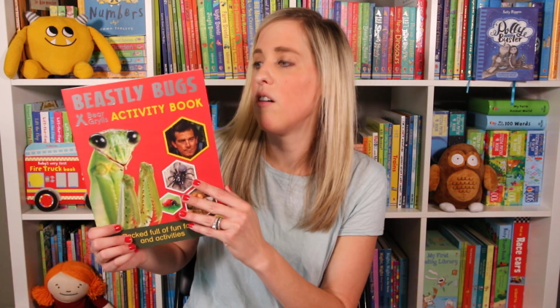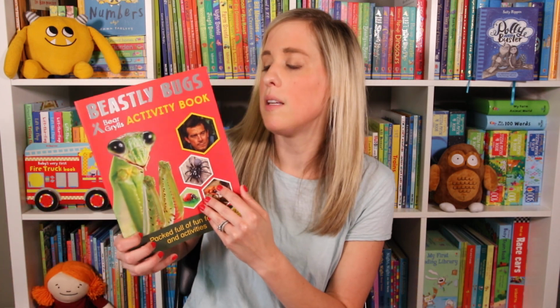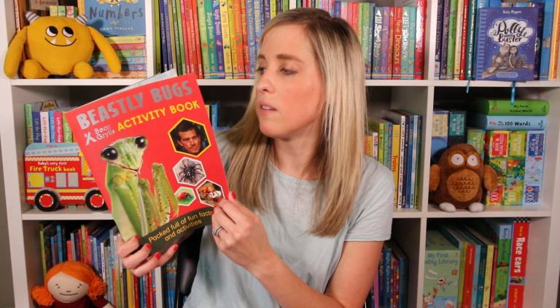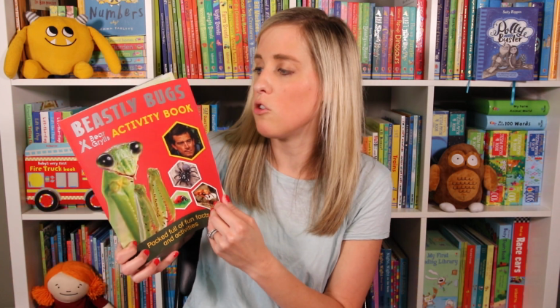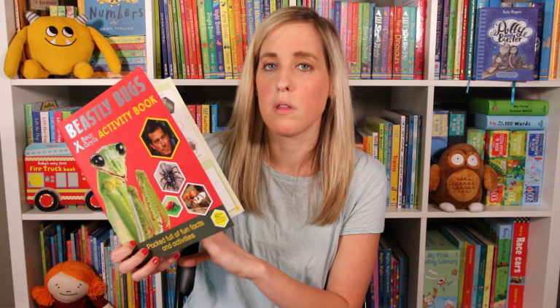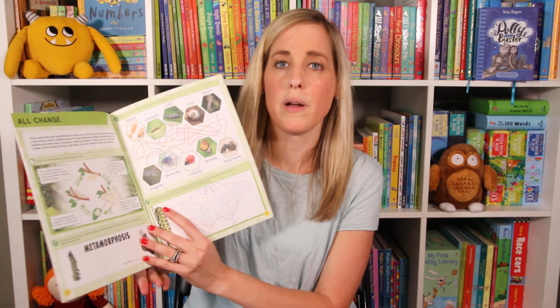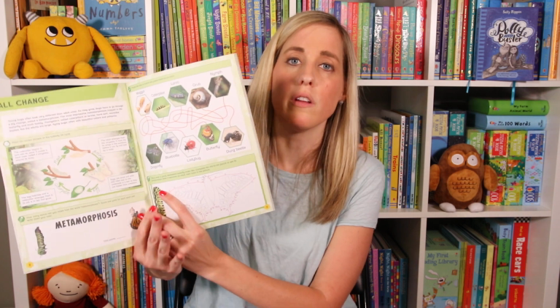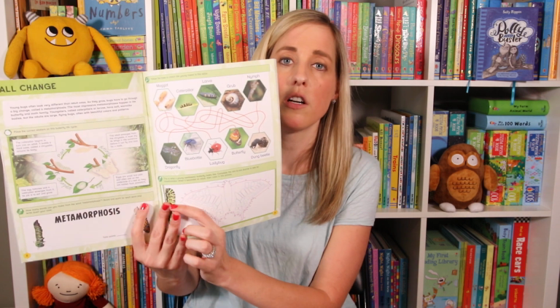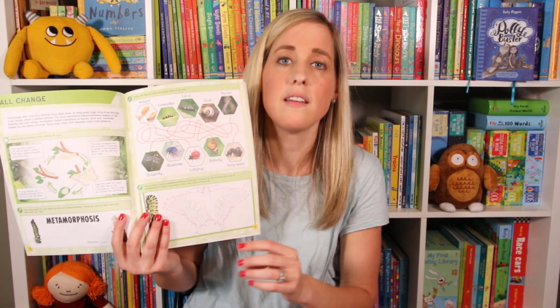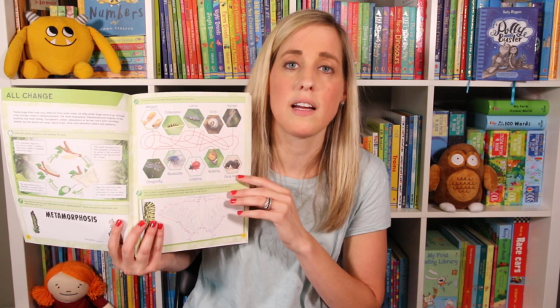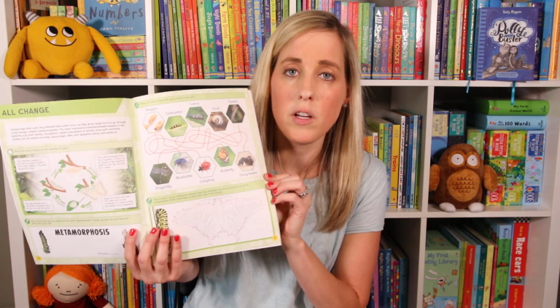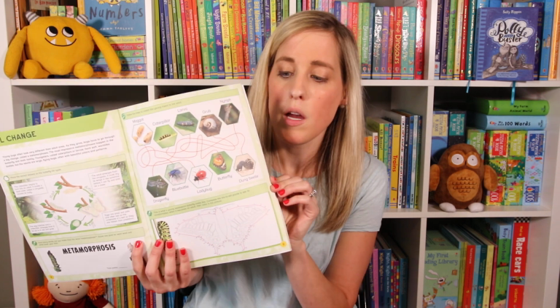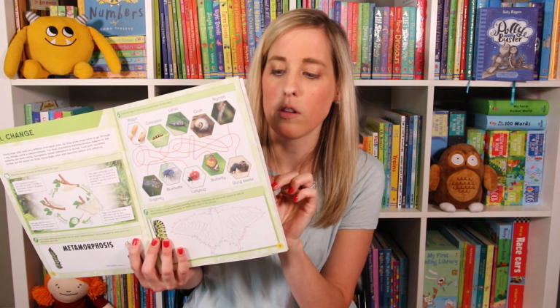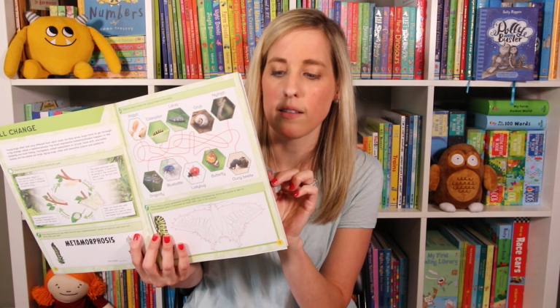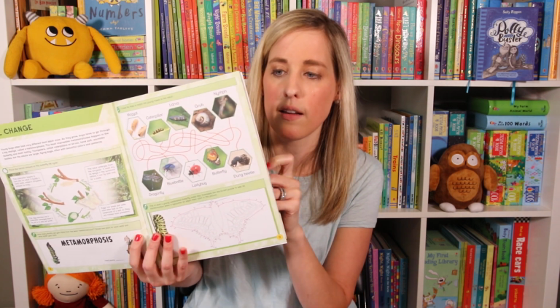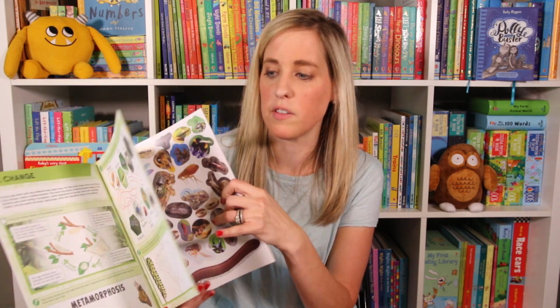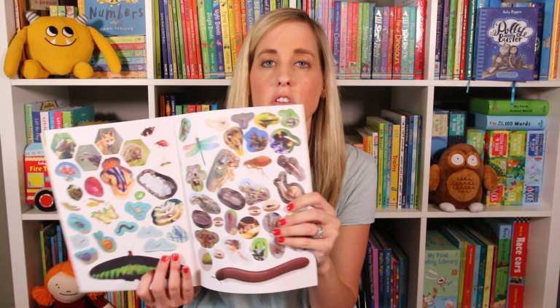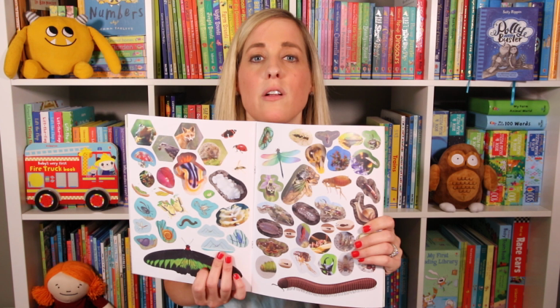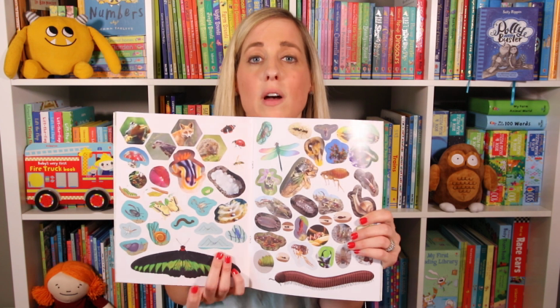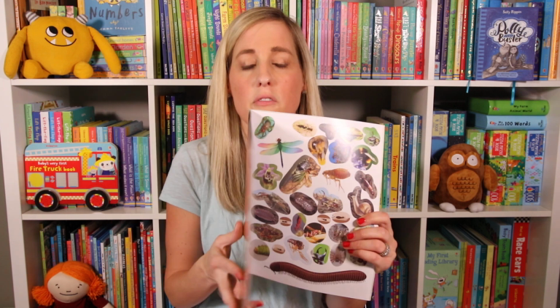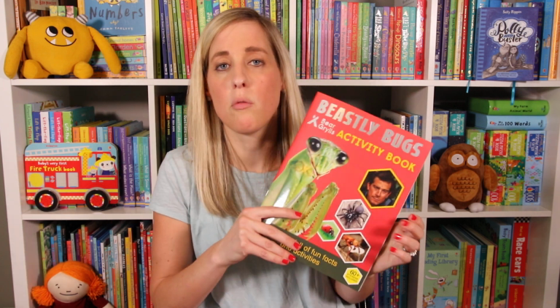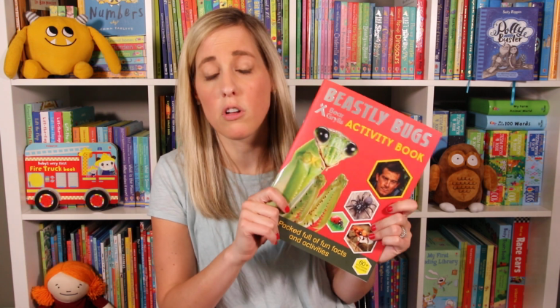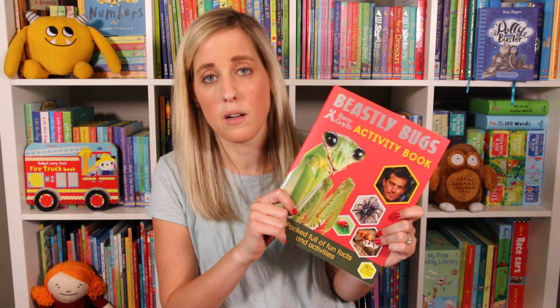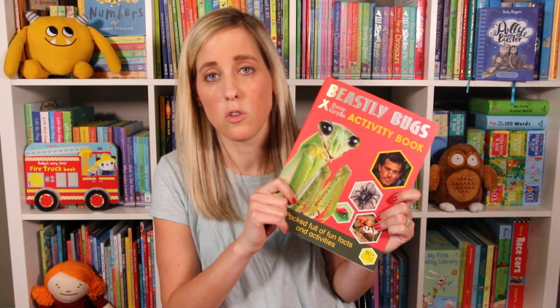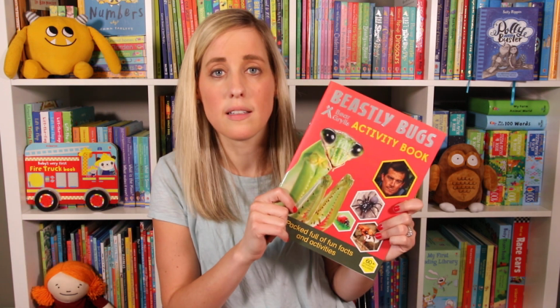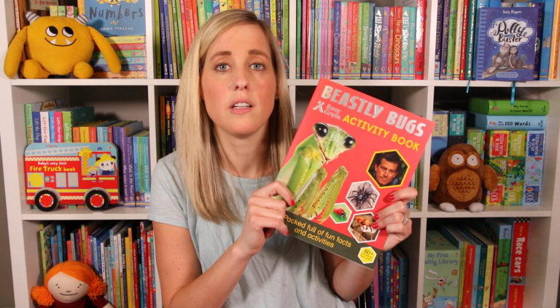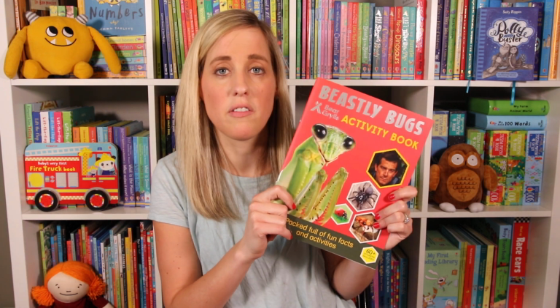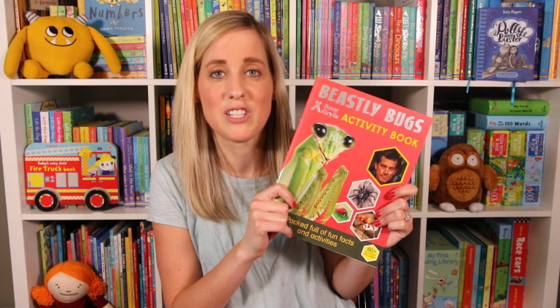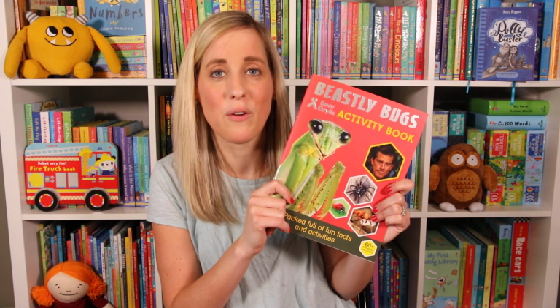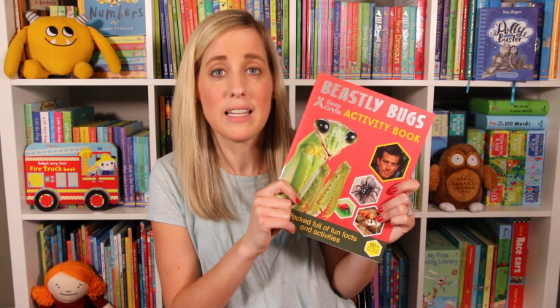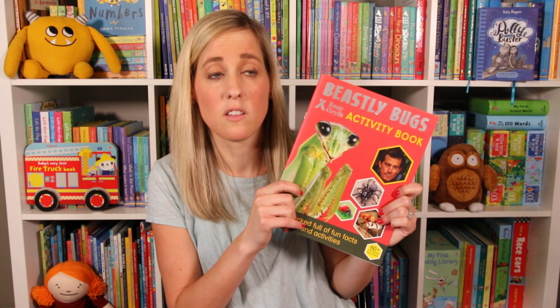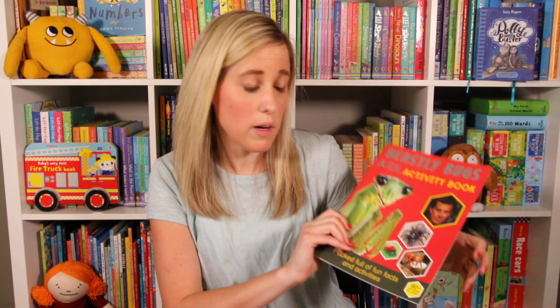Next we have Beastly Bugs. This is a new one with our Bear Grylls series. This is an activity book, but it also has a ton of stickers in the middle too. If you have a Bear Grylls fan, we have so many in this series — you definitely need to check these out. This is a new one.